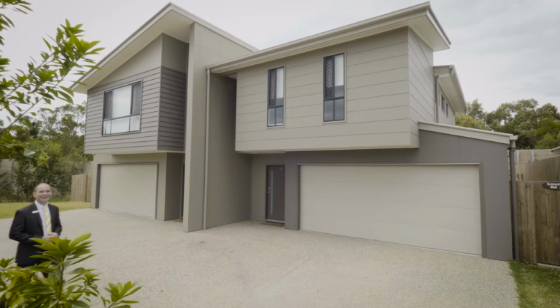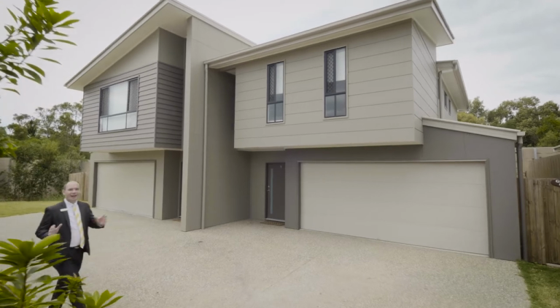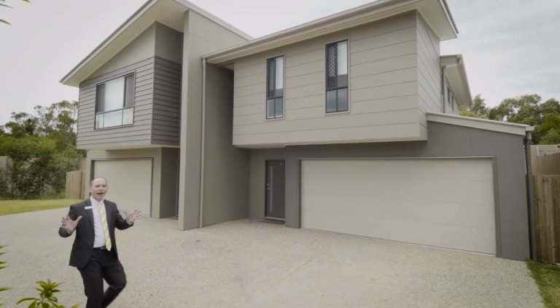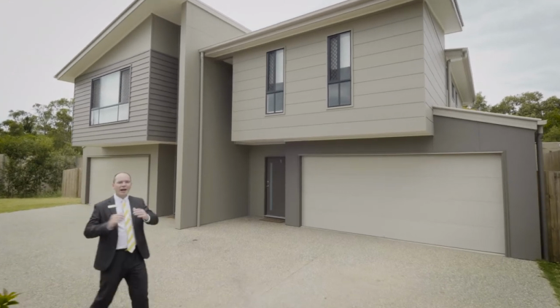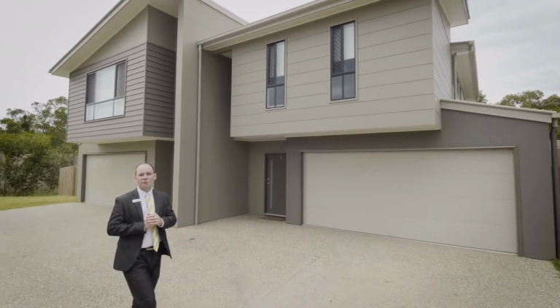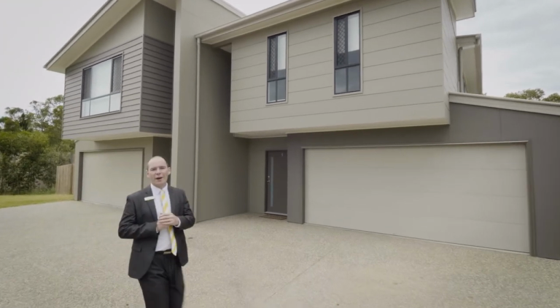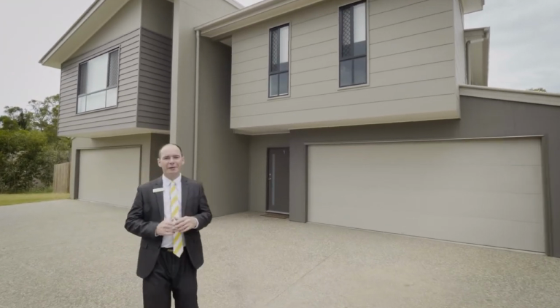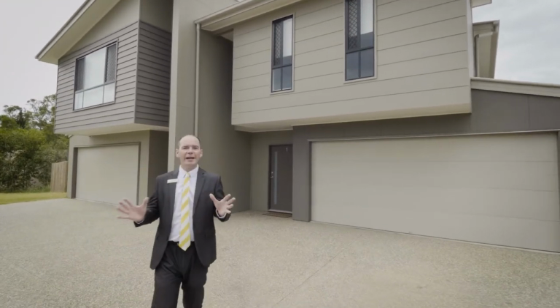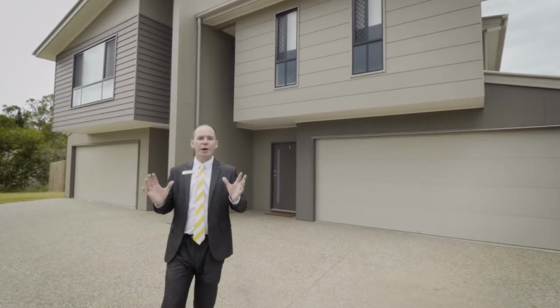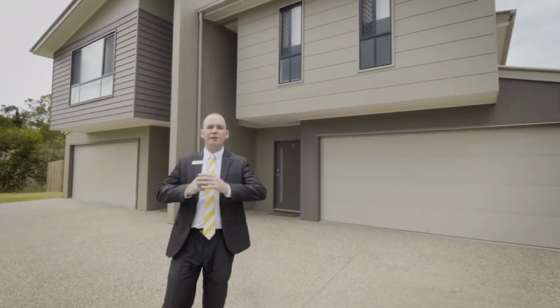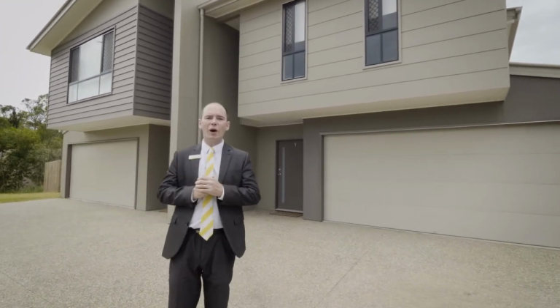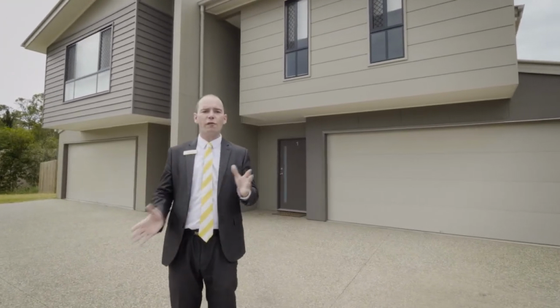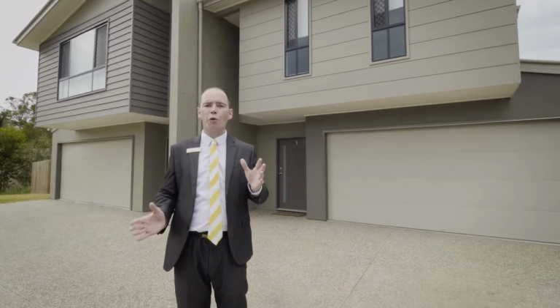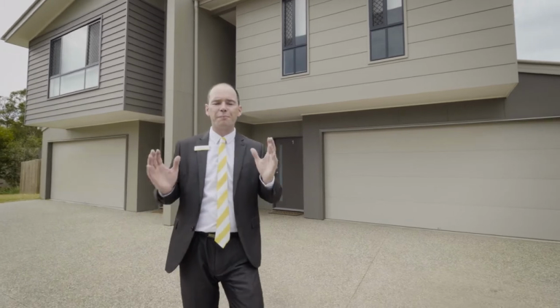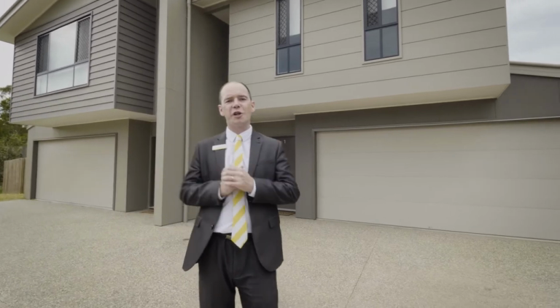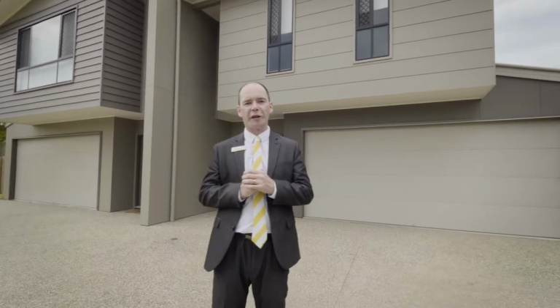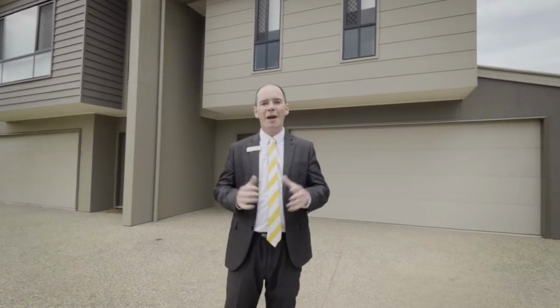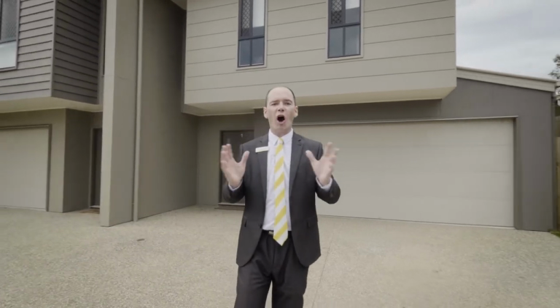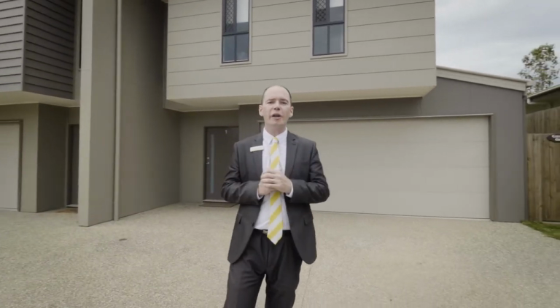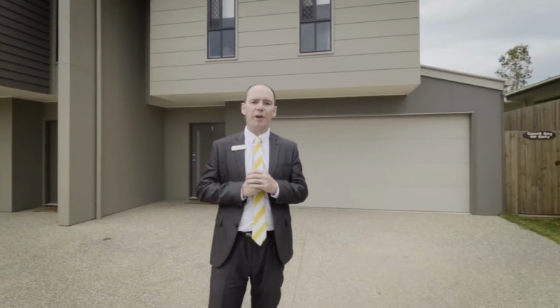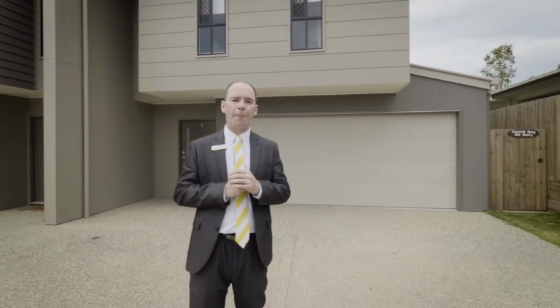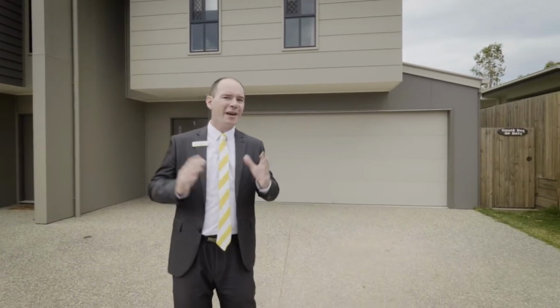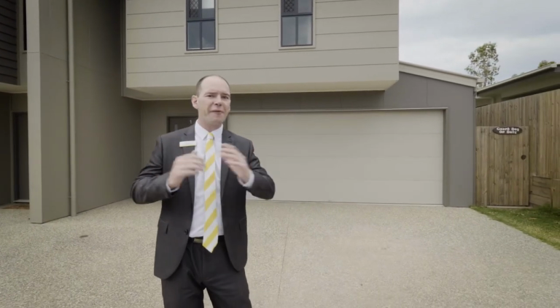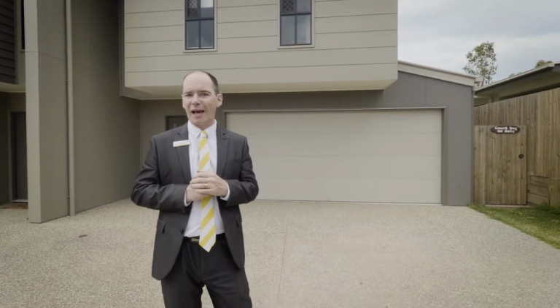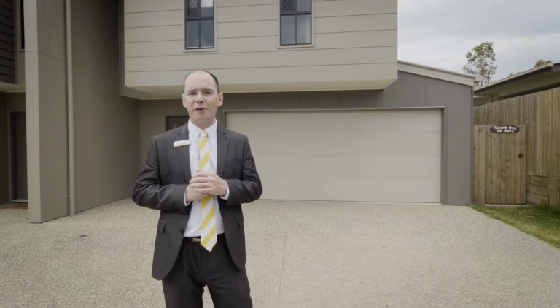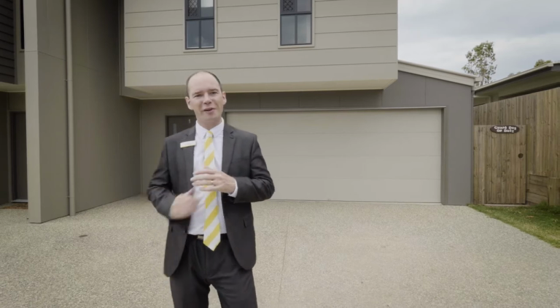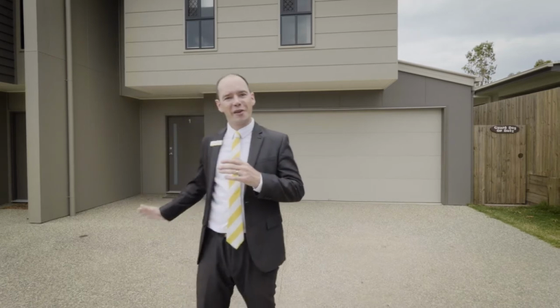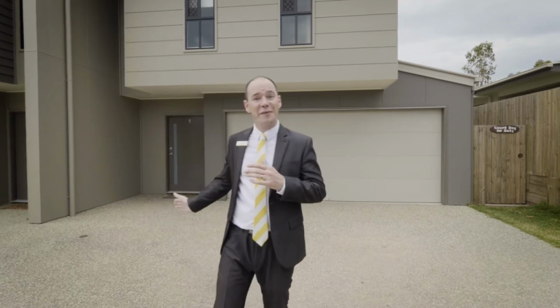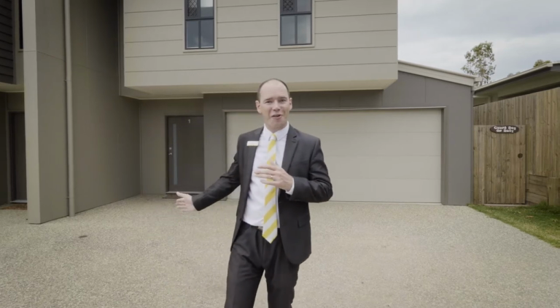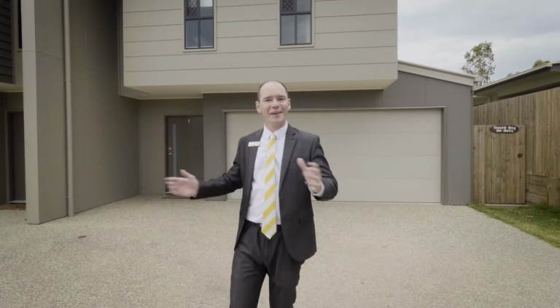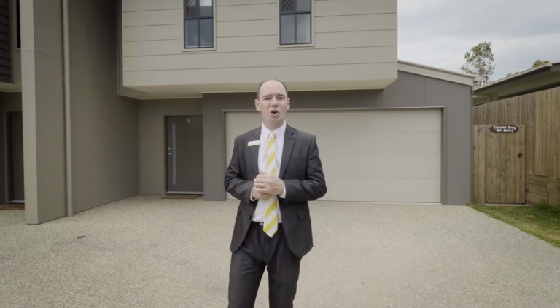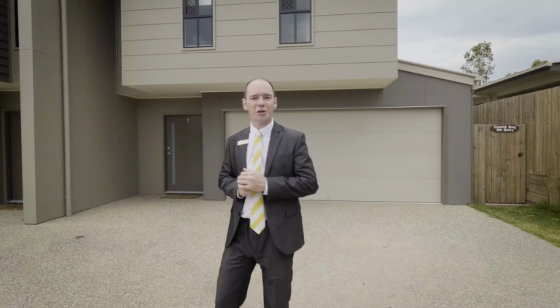Hi, I'm Dave Williams from Ray White. We're here today at 1 of 21 Silverwattle Grove in Peregian Springs. This high-quality duplex property is definitely a cut above the rest and the size of a house. Come and join me on a tour.